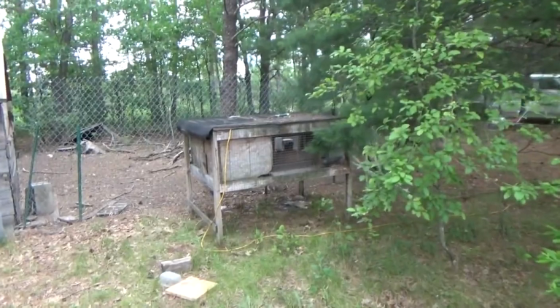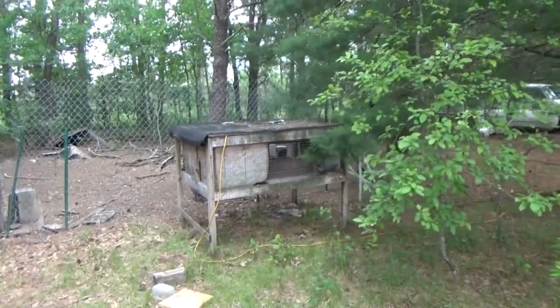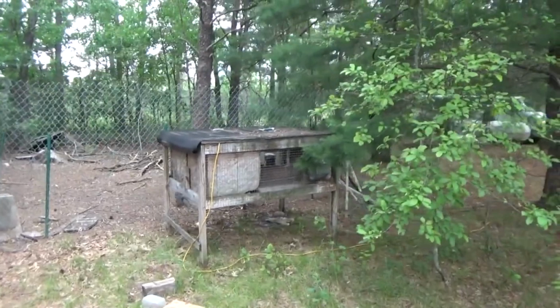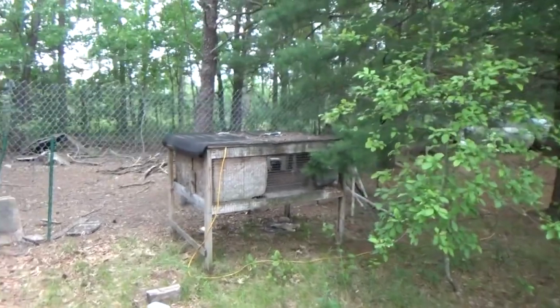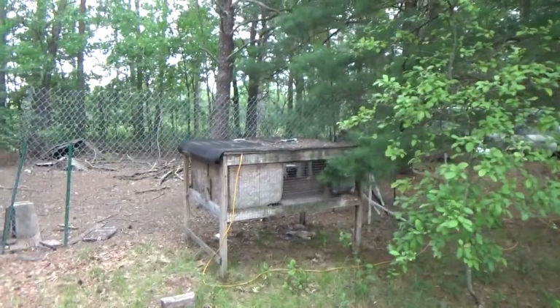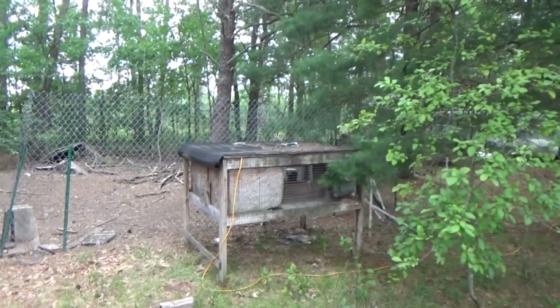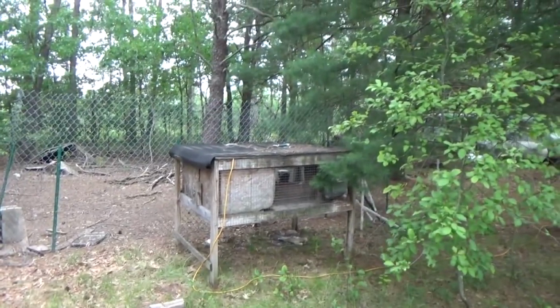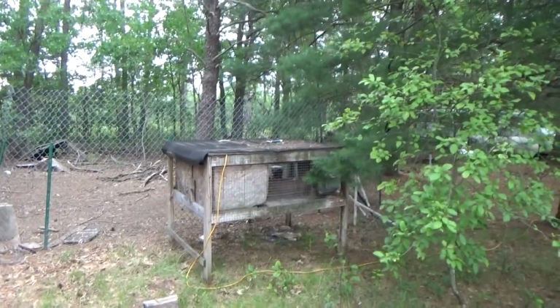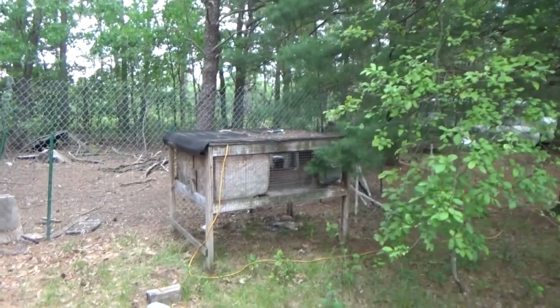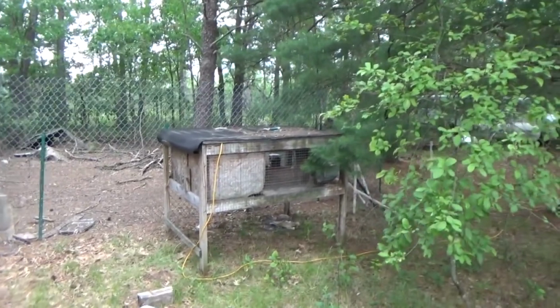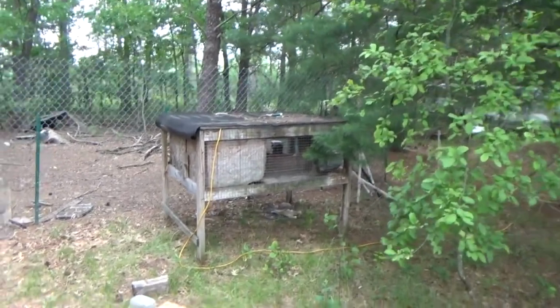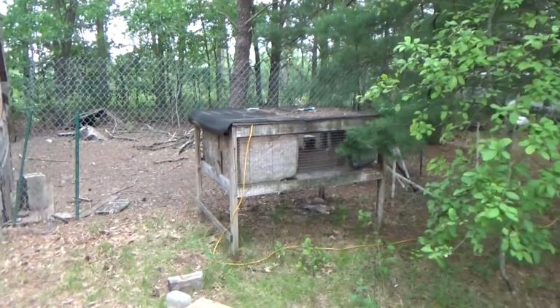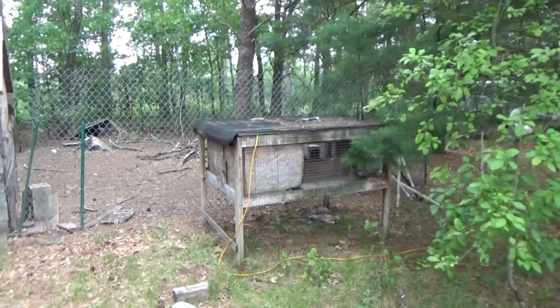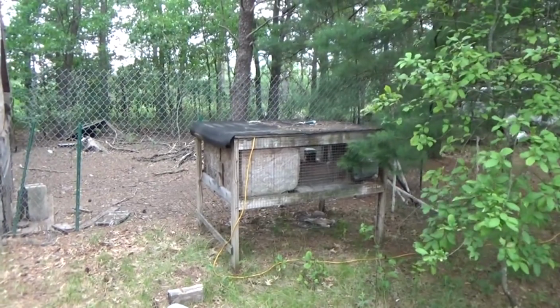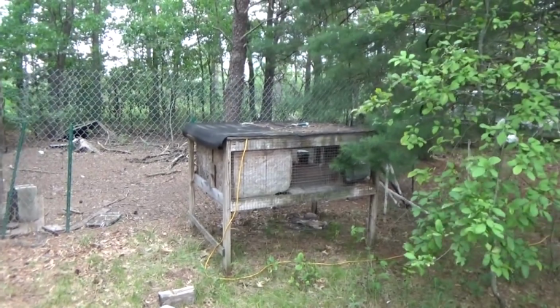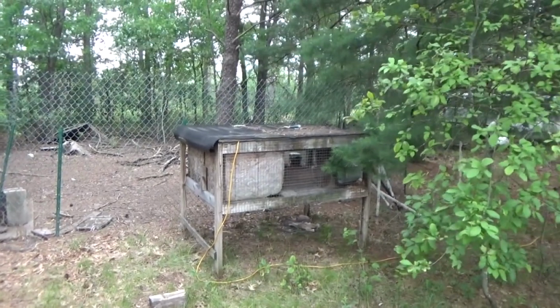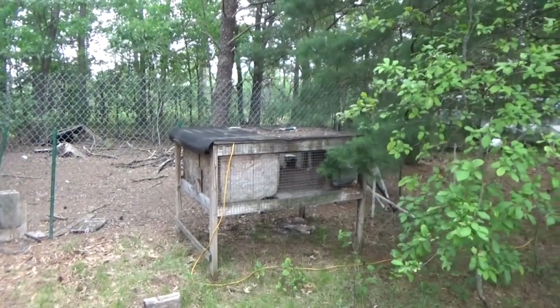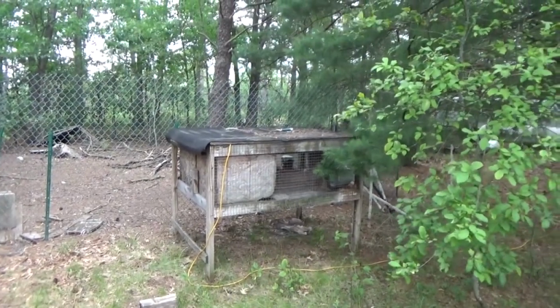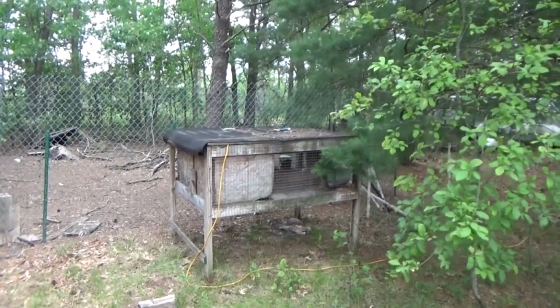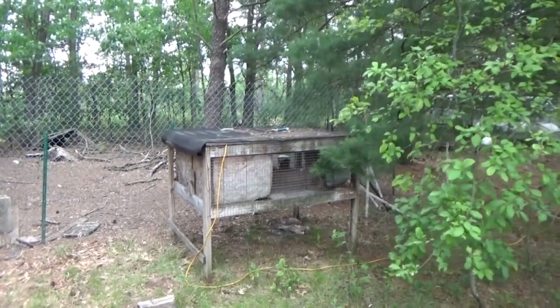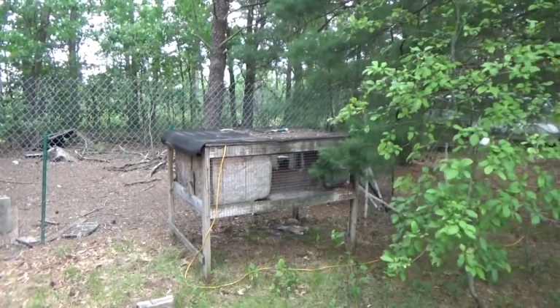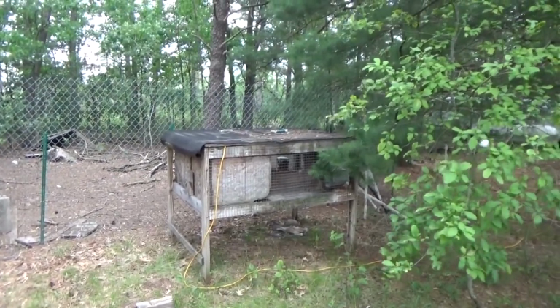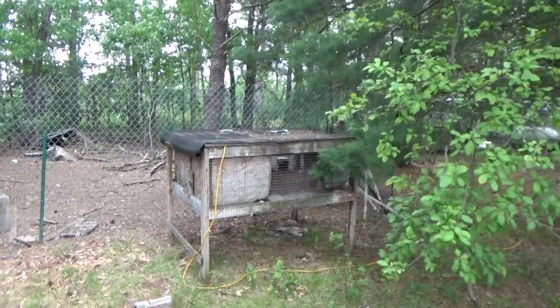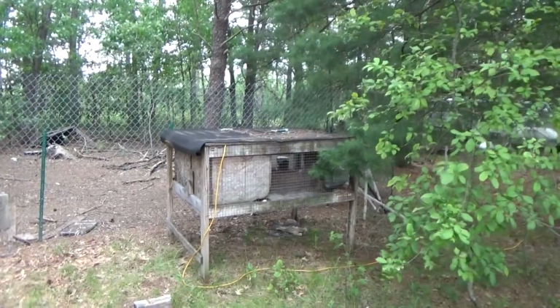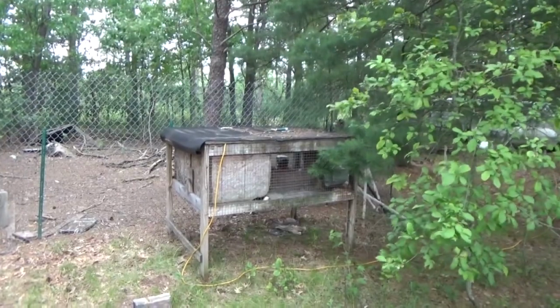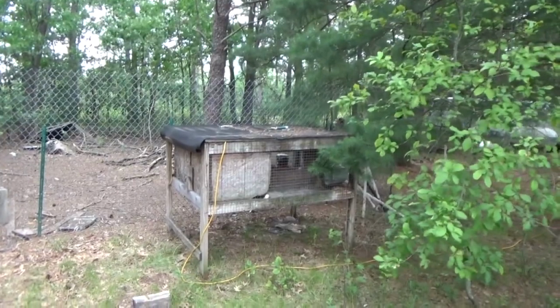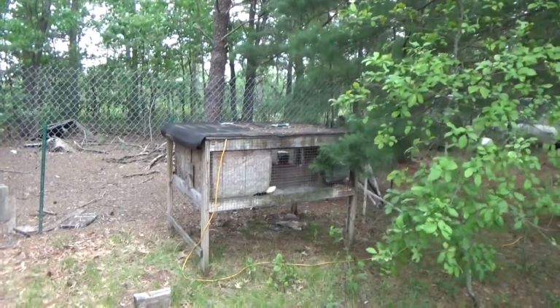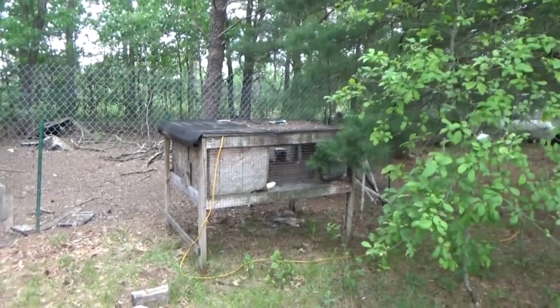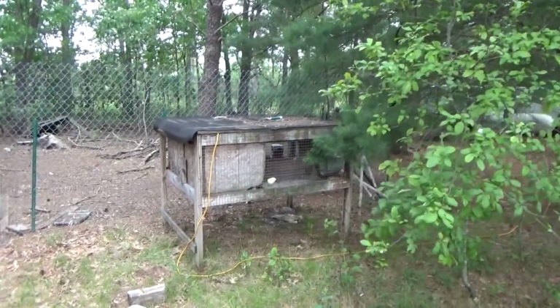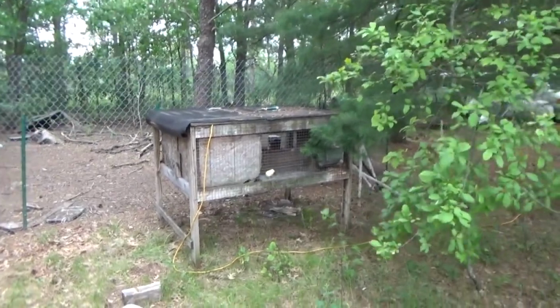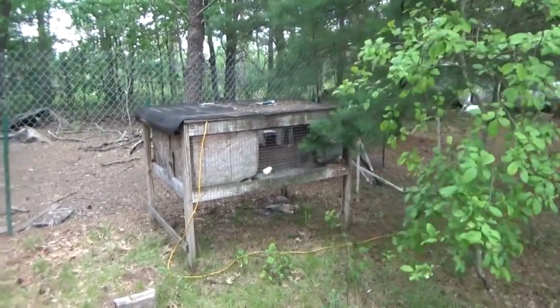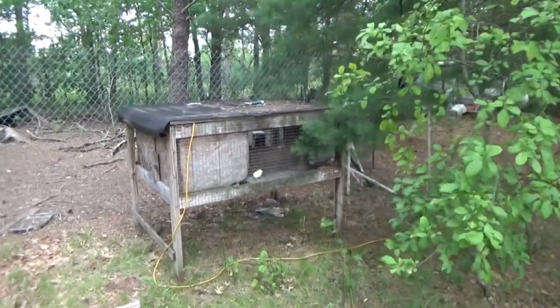Good morning everybody, this is Troy from the do-it-yourself world and the off-grid project. There is the rabbit hutch we brought home about a year ago. We got it for free and I'm happy we have it because there's life in there now.